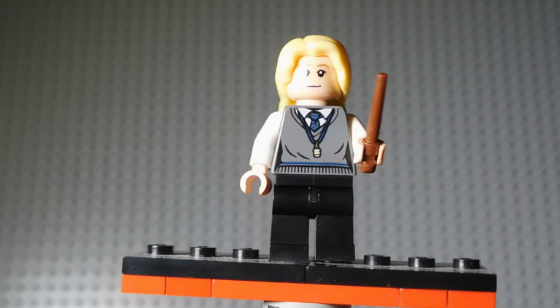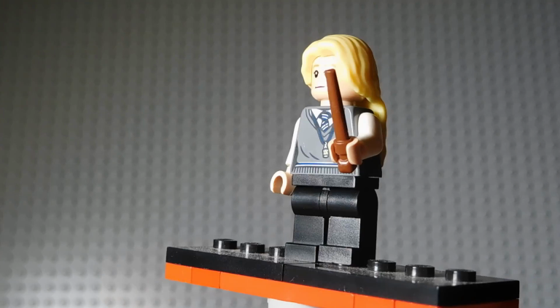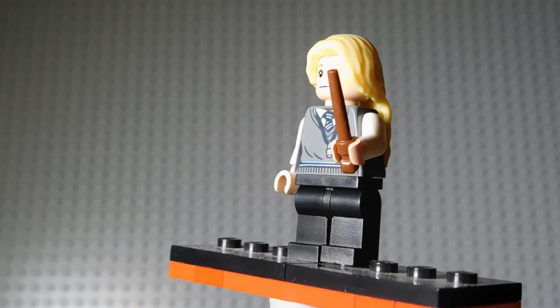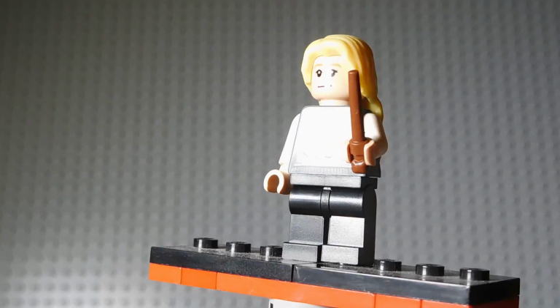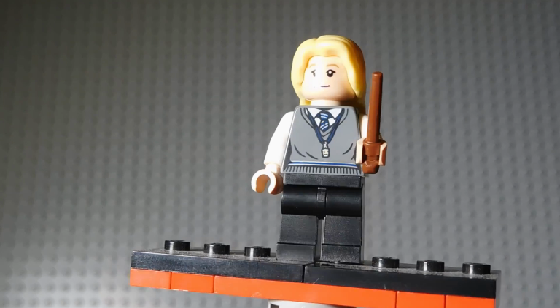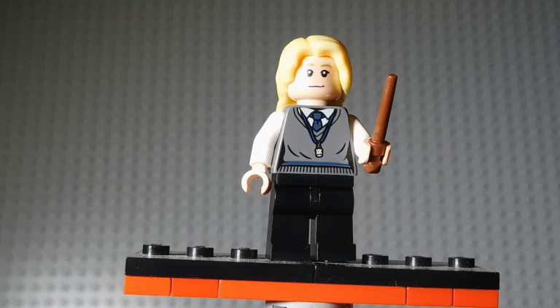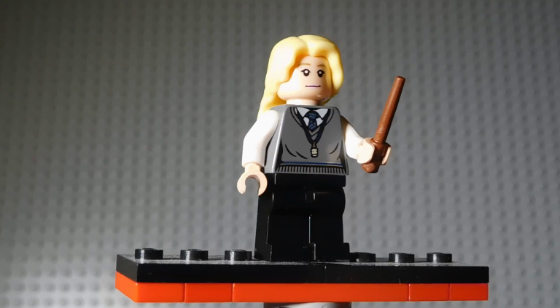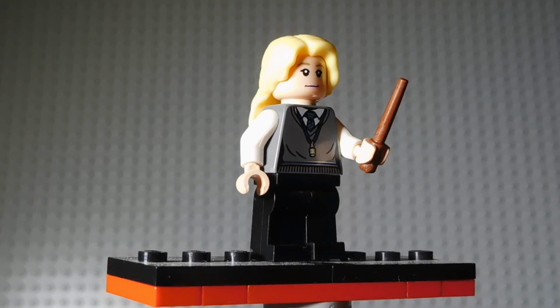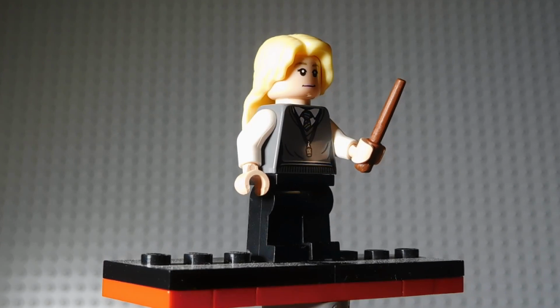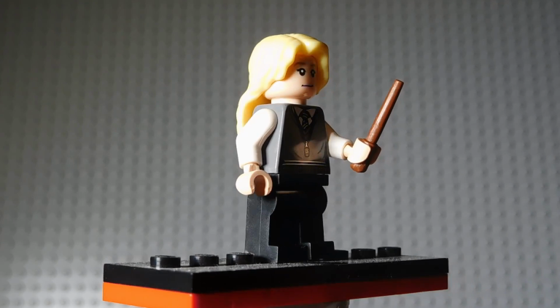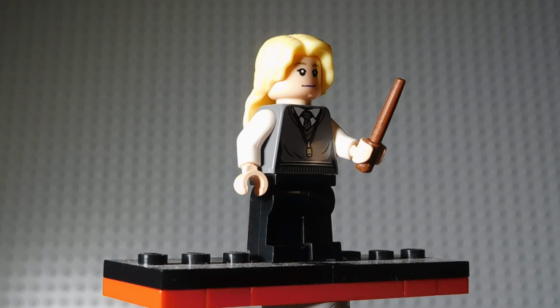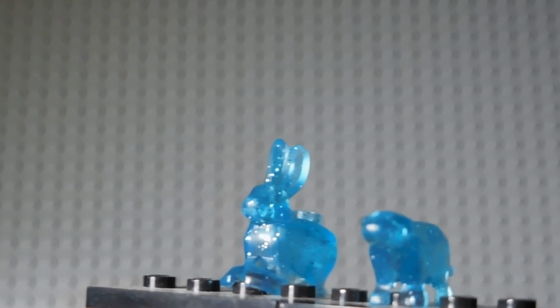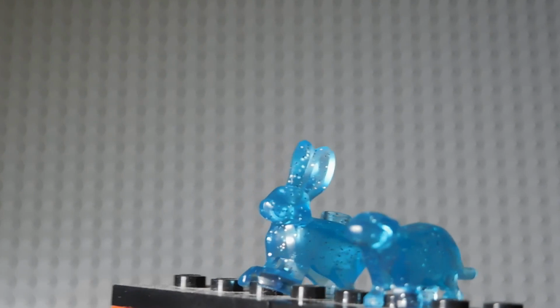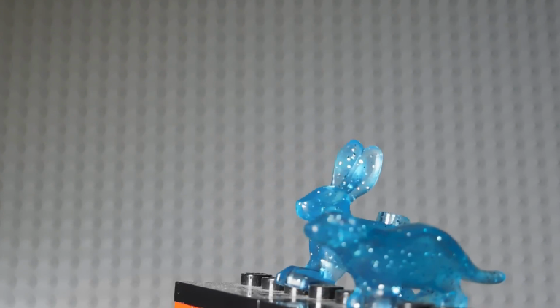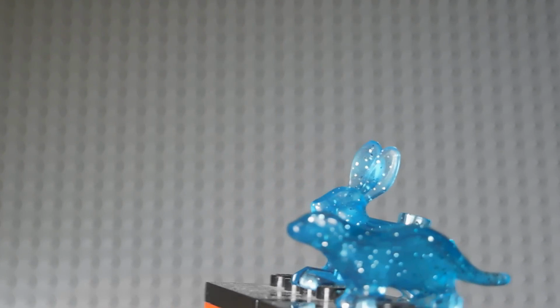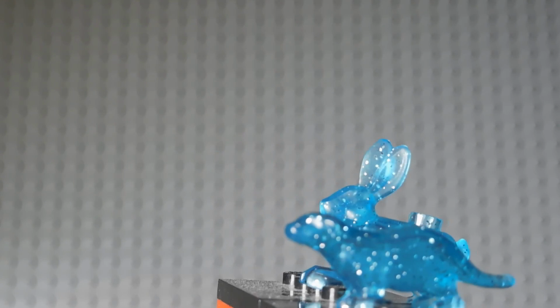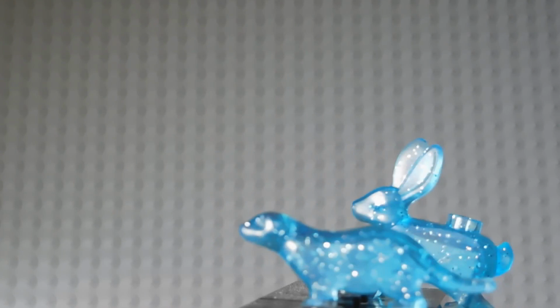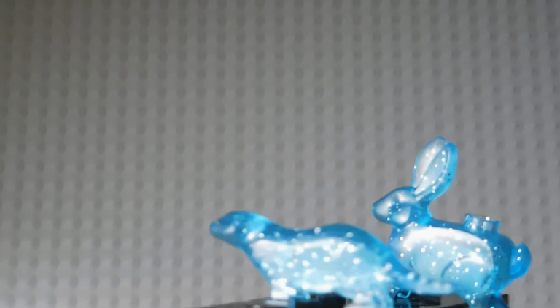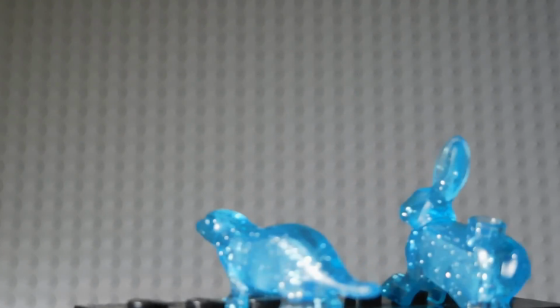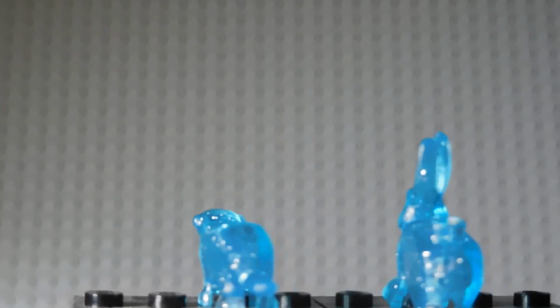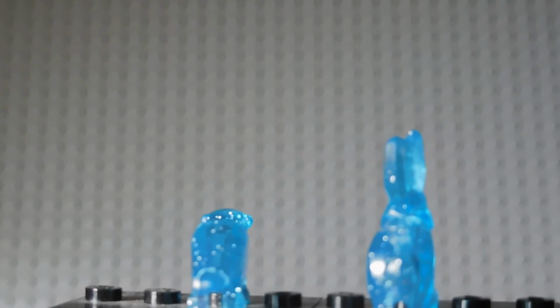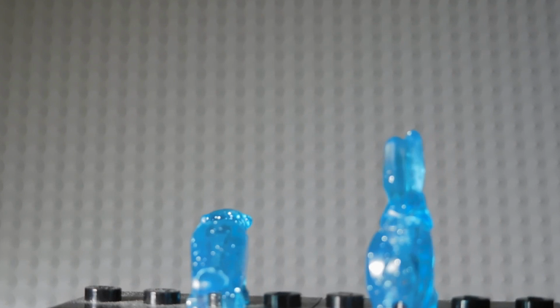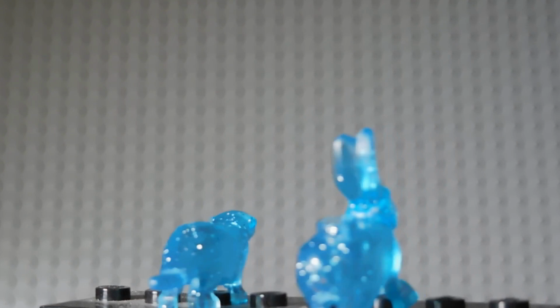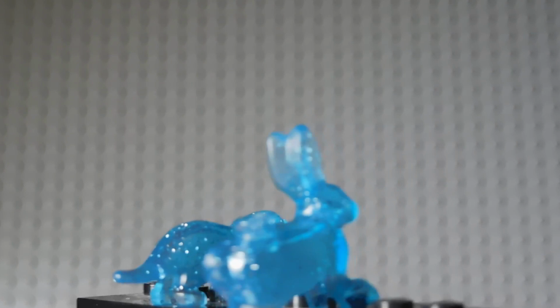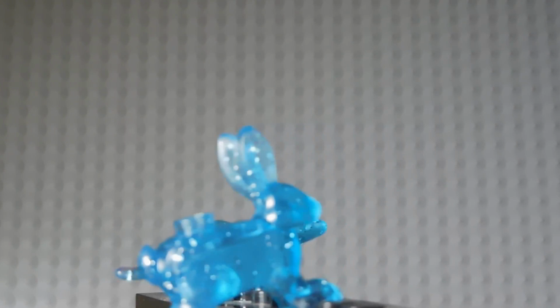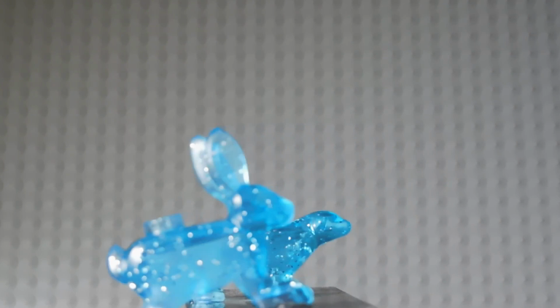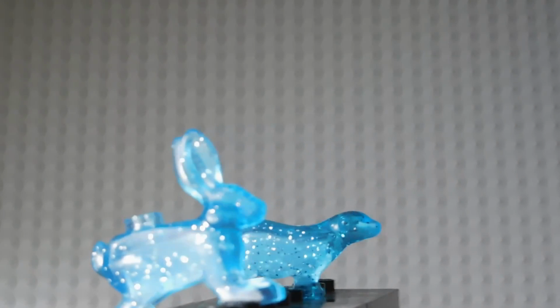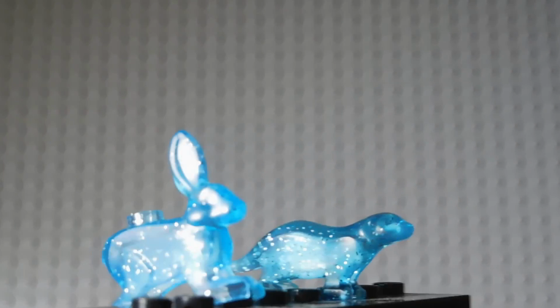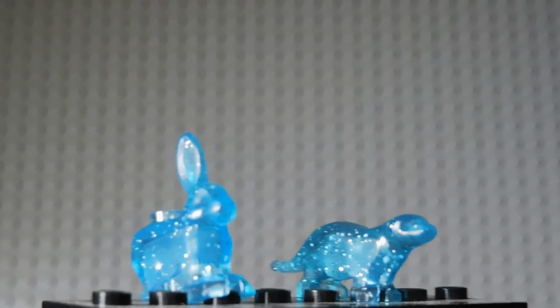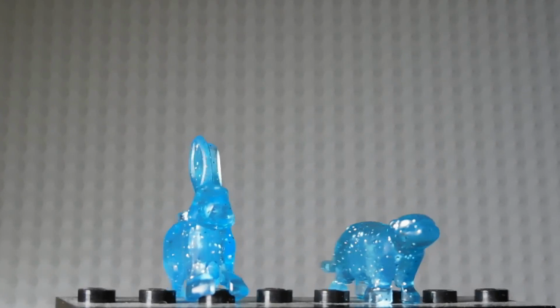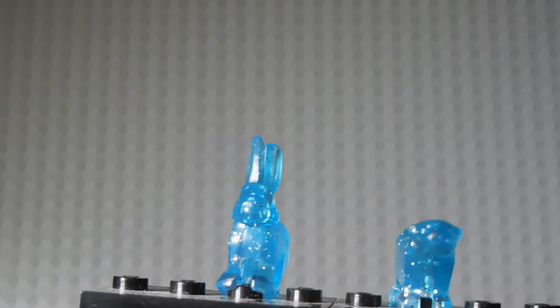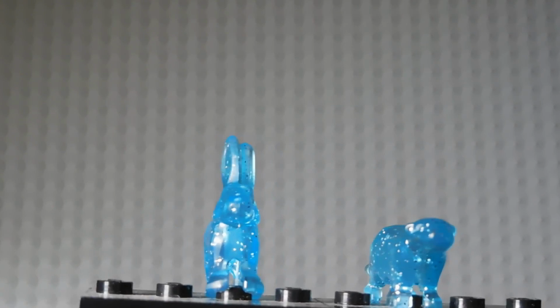I definitely like her top for Ravenclaw — I think that's pretty cool. Next up are these animals that we have. They're Patronus charms, the bunny and the otter, I believe. These things are pretty nice. I like these molds.